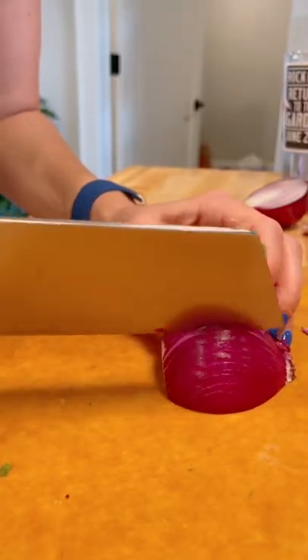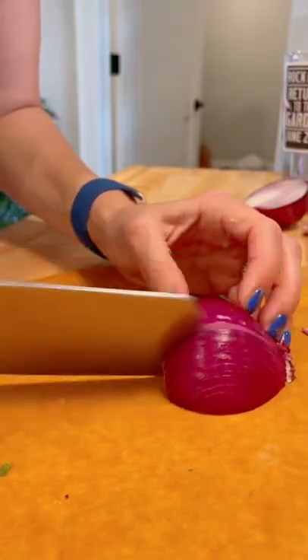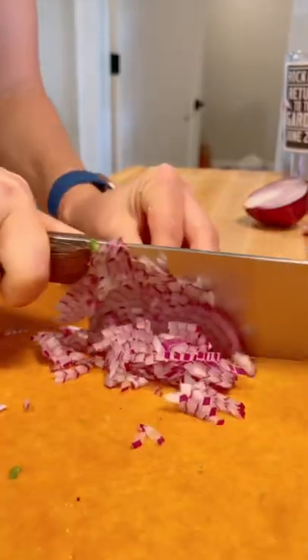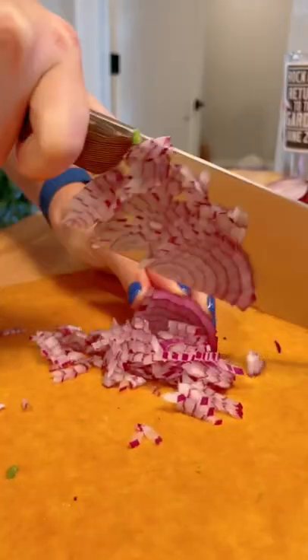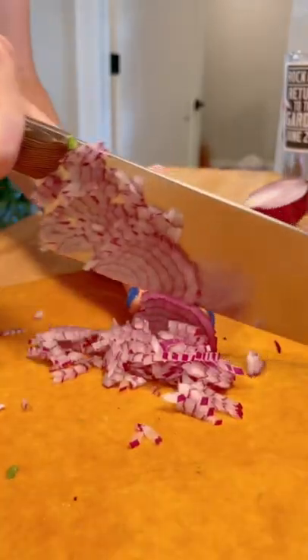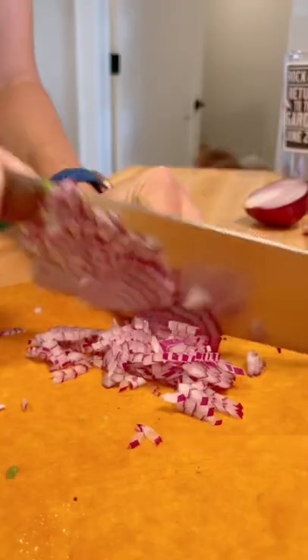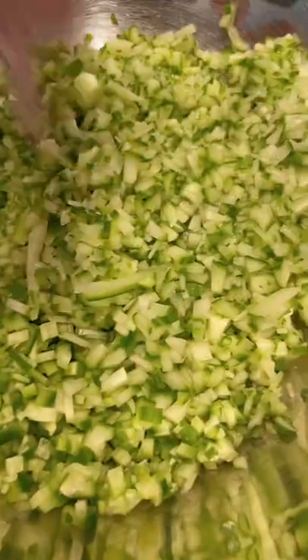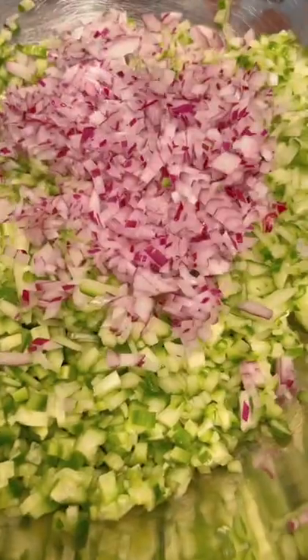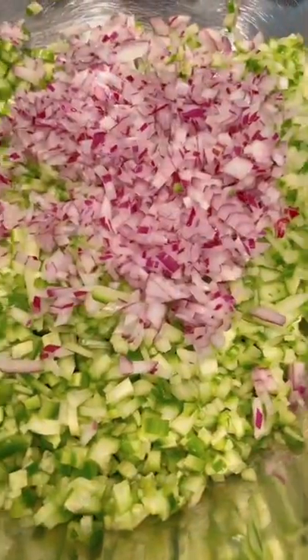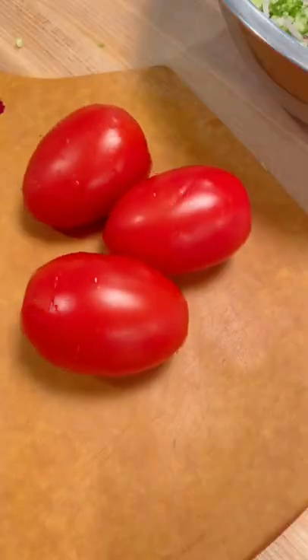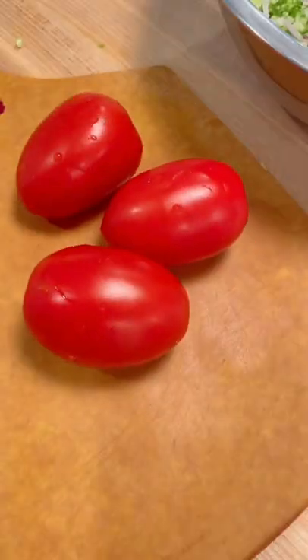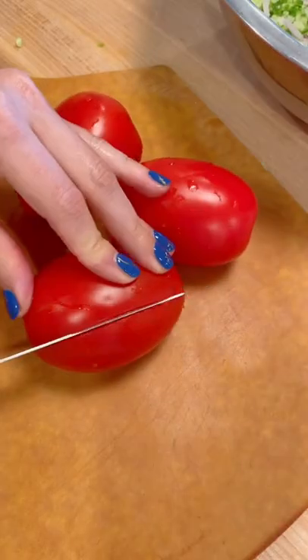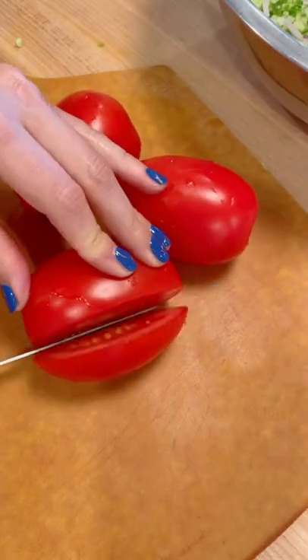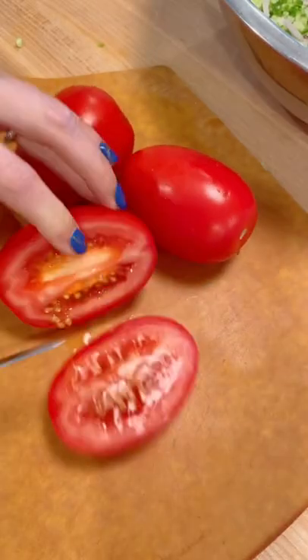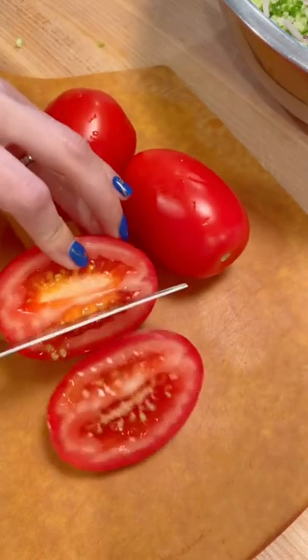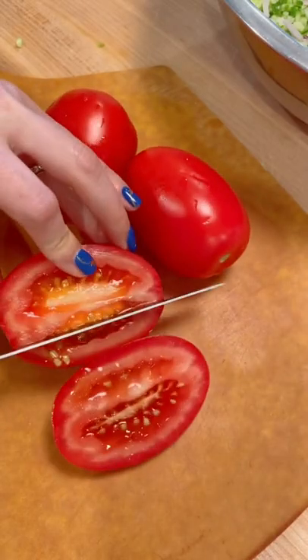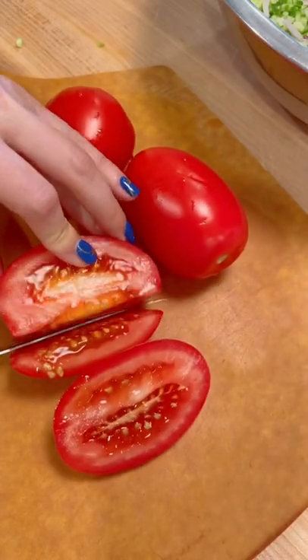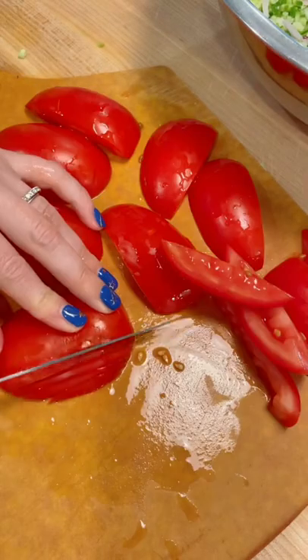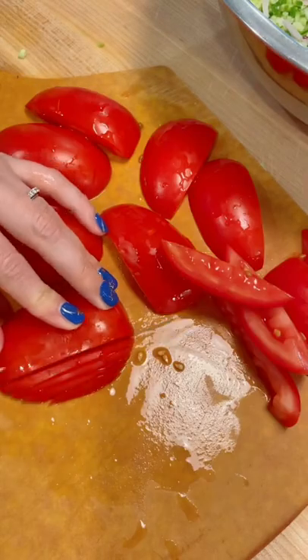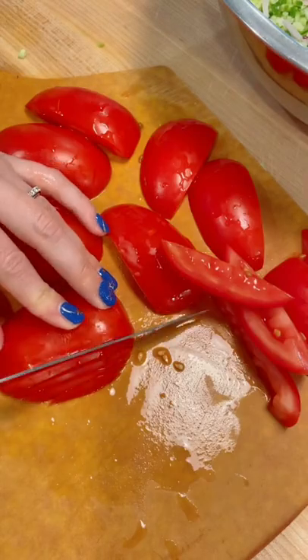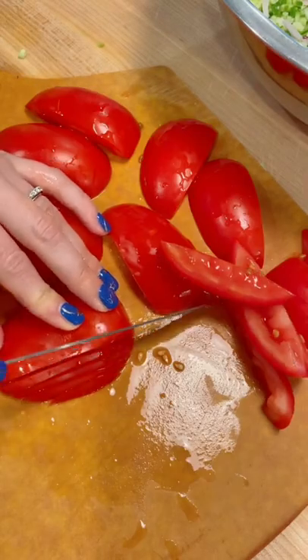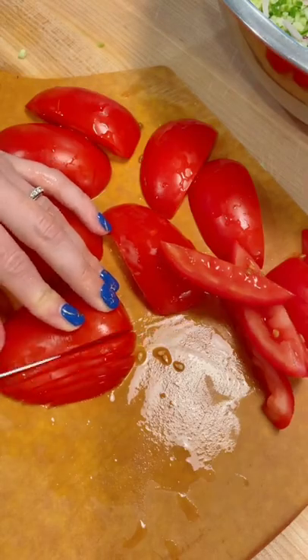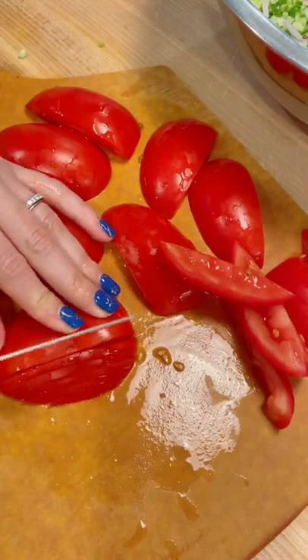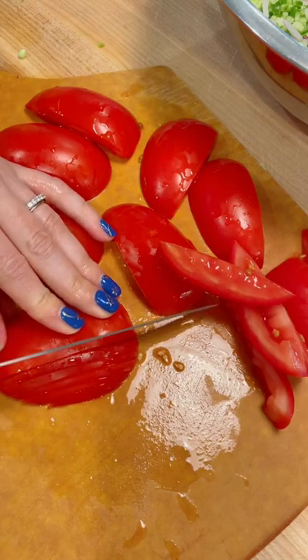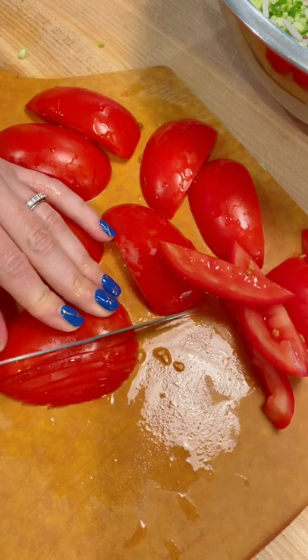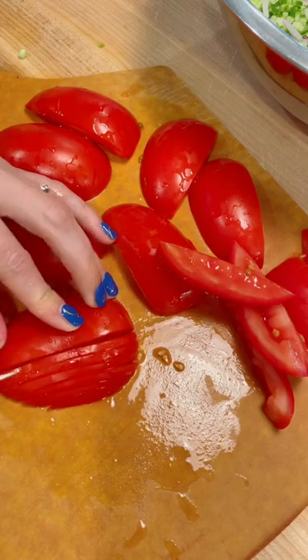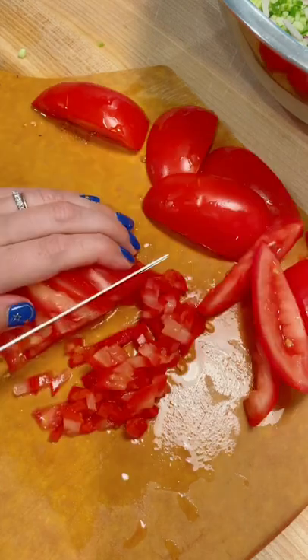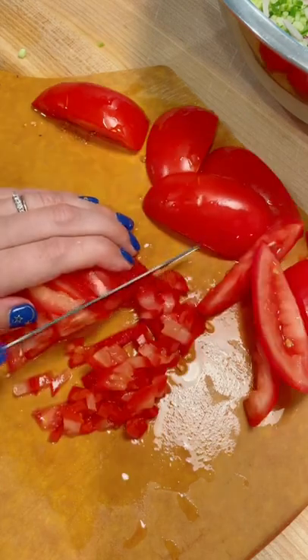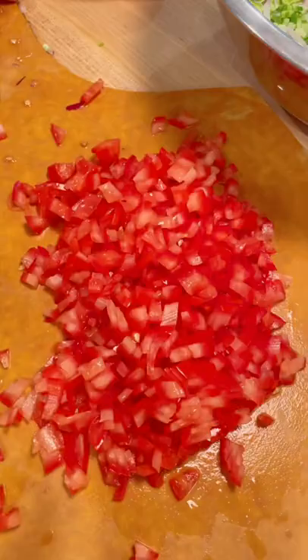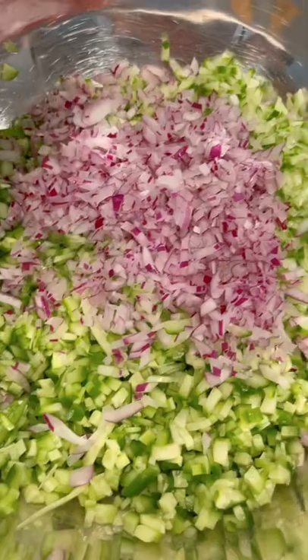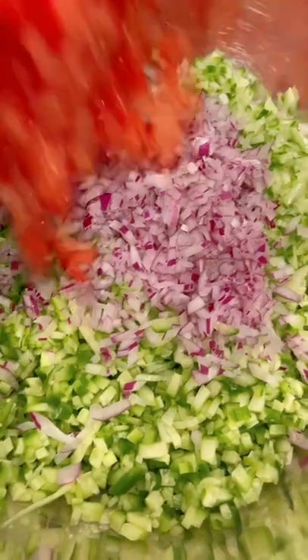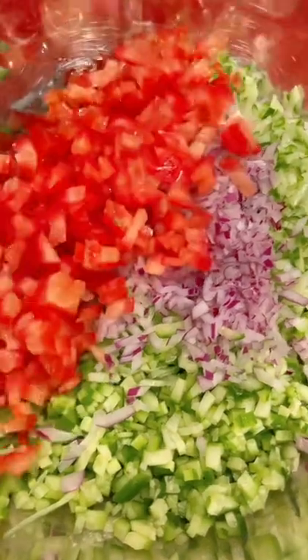First, start with the cucumber, then move to the red onion. Make it as small as you possibly can. Use a tomato knife when you're chopping tomatoes — I promise it's going to make it so much easier.